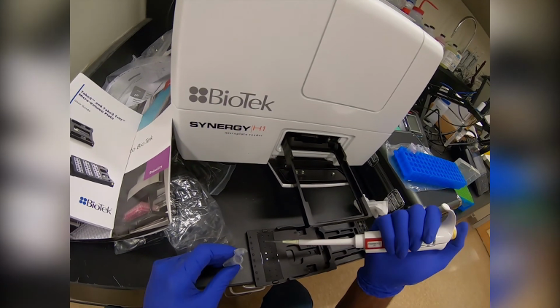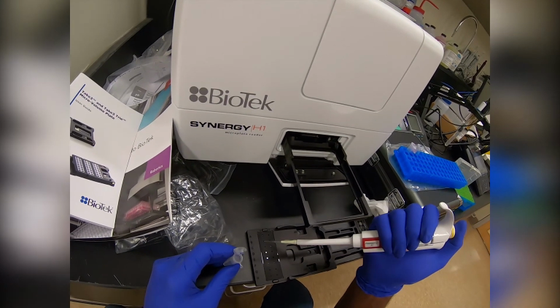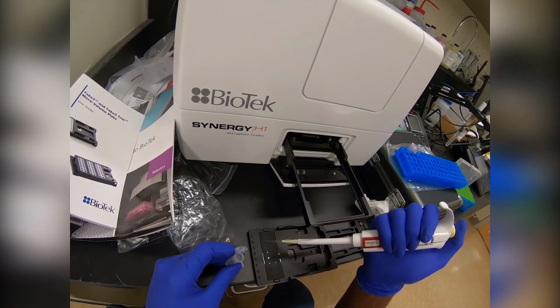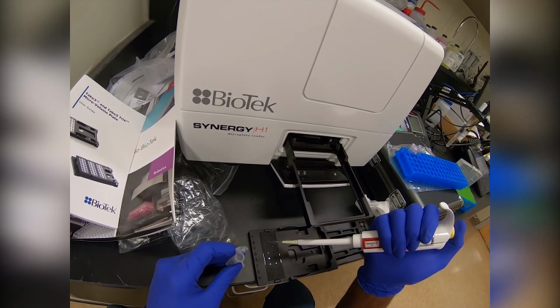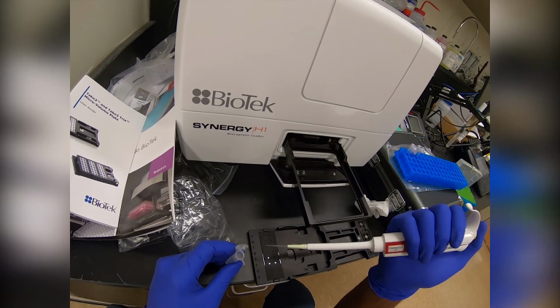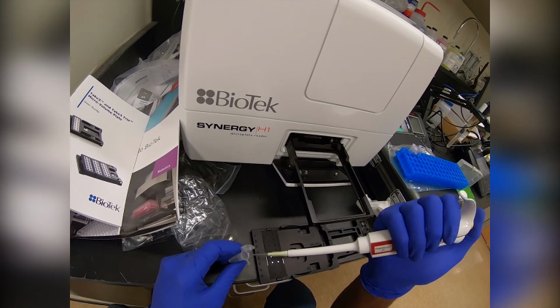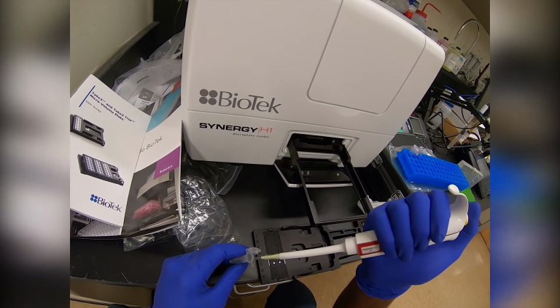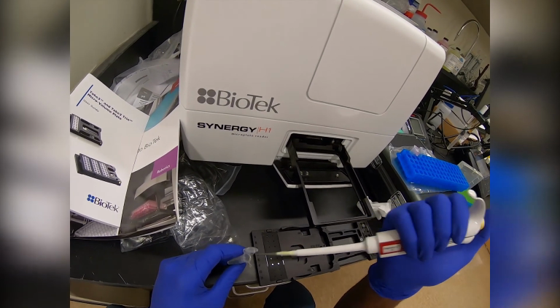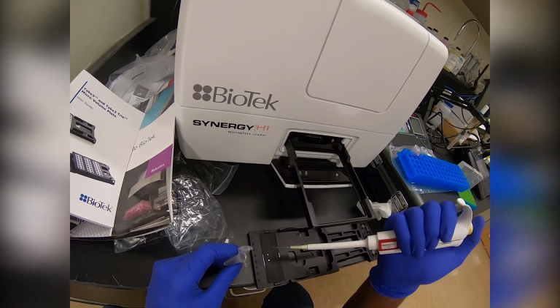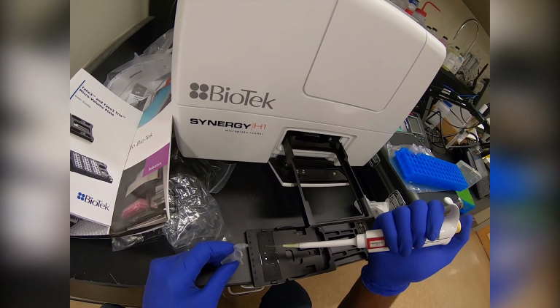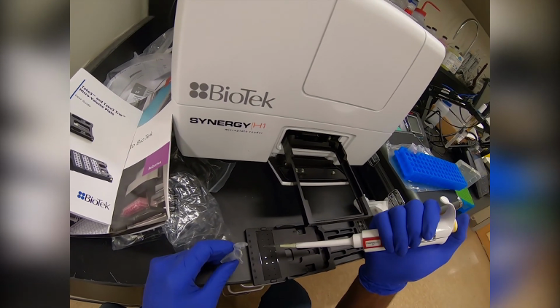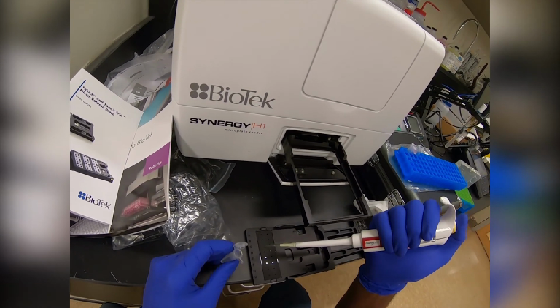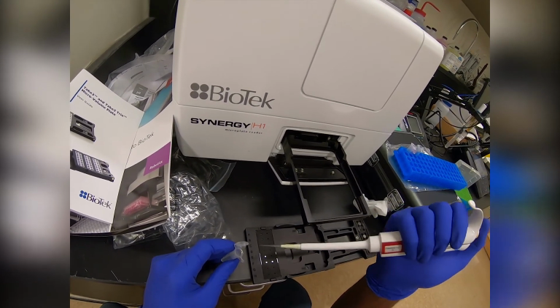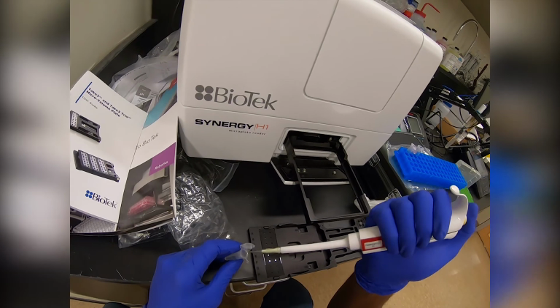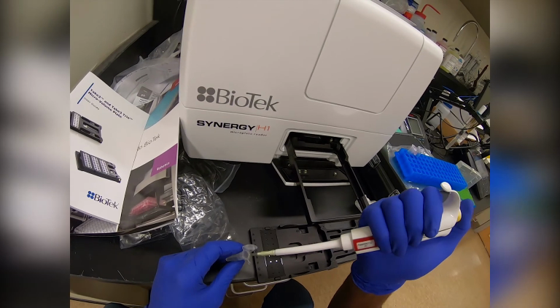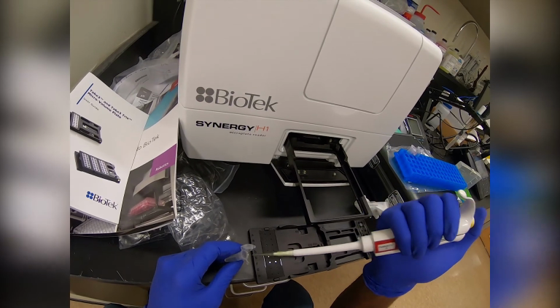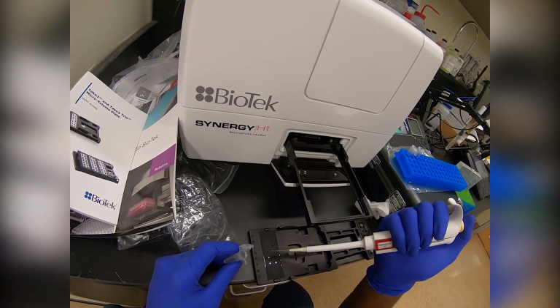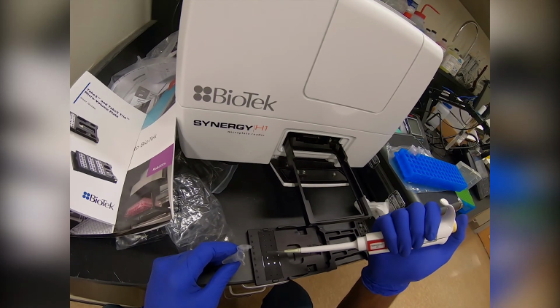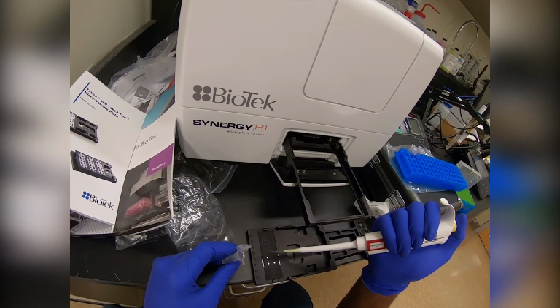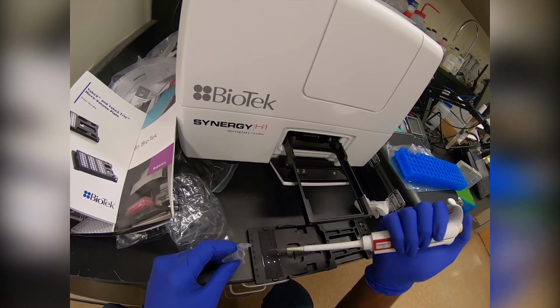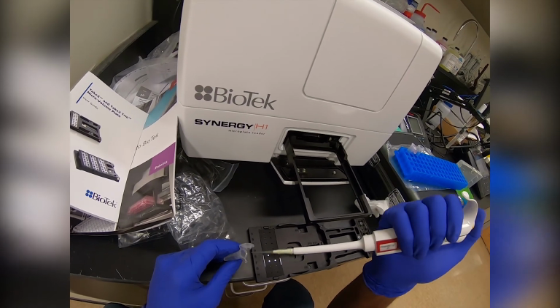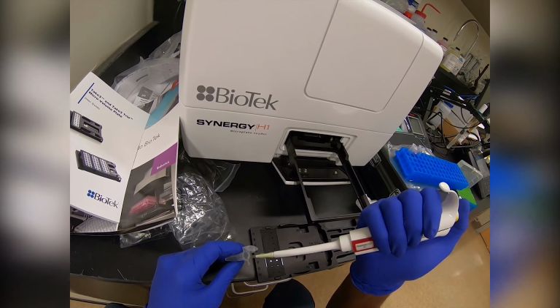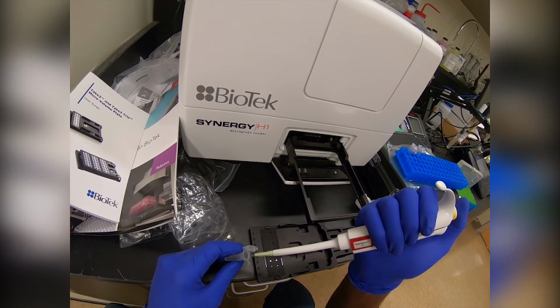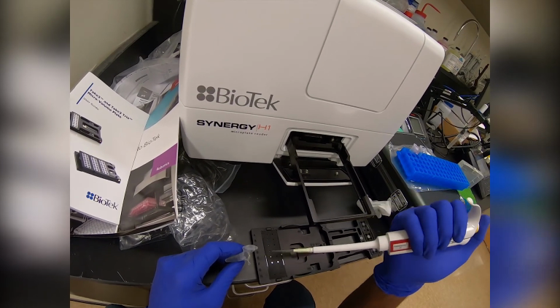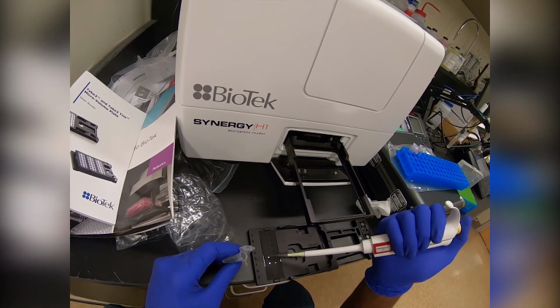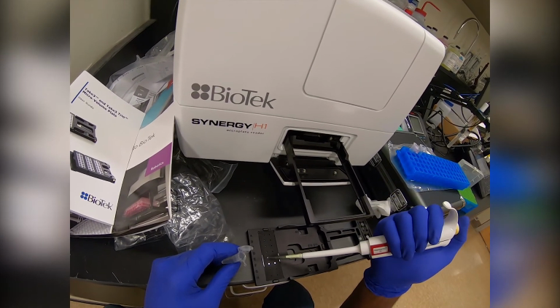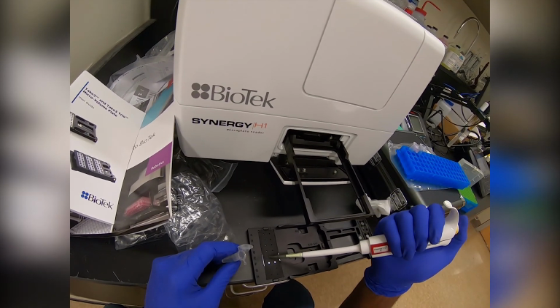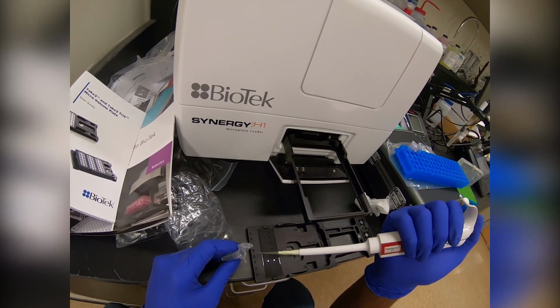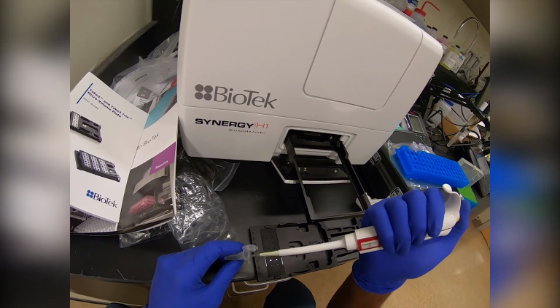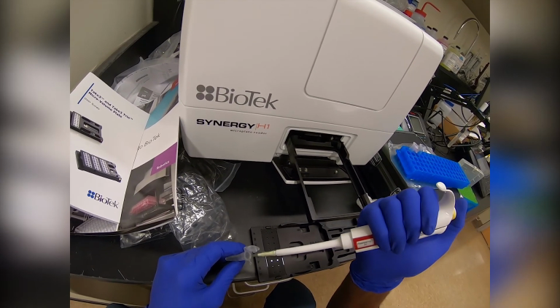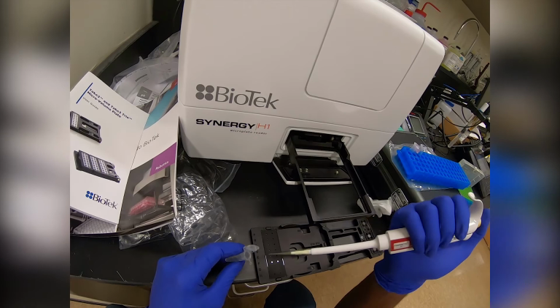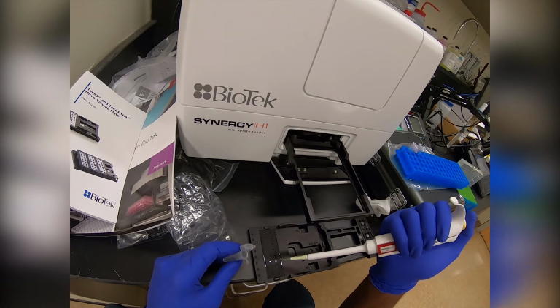For cleanup, pipette another two microliters of MilliQ water onto the sample spots of the Take3 plate, and then wipe down the sample spots and the lid with a kimwipe.